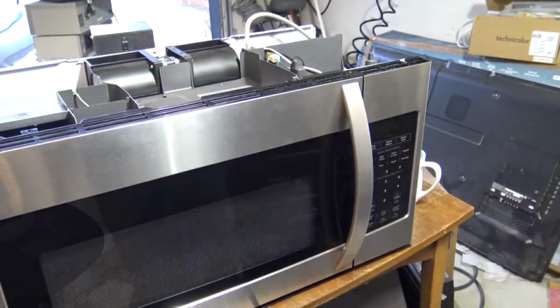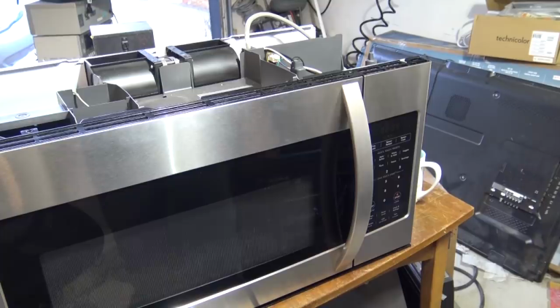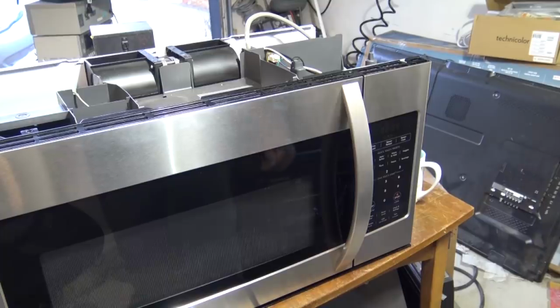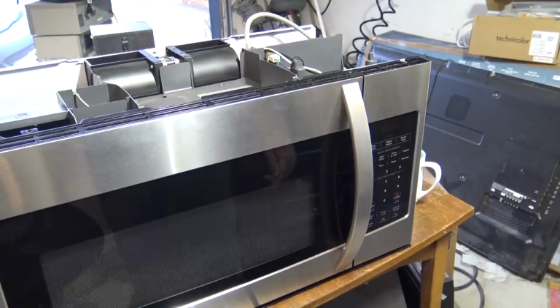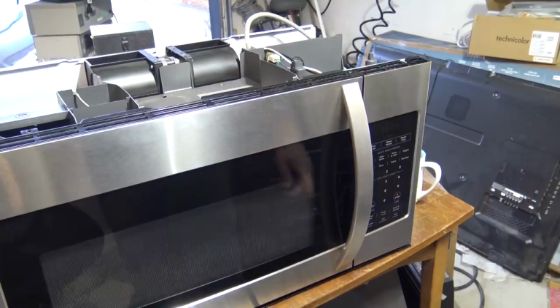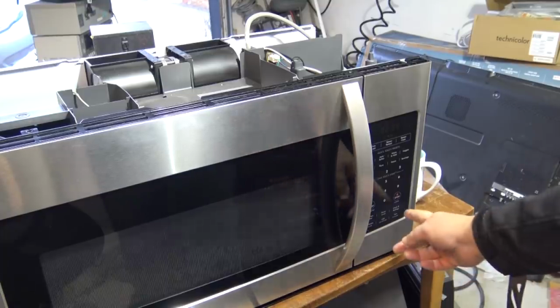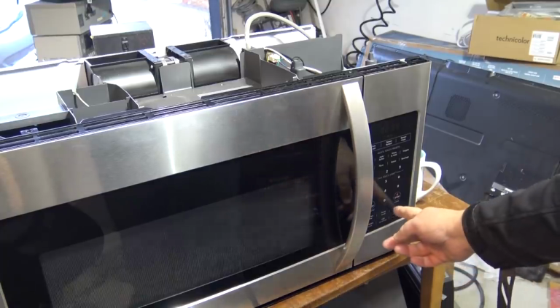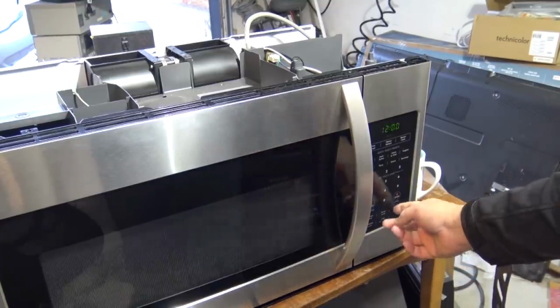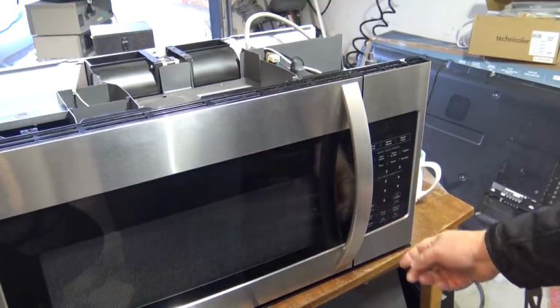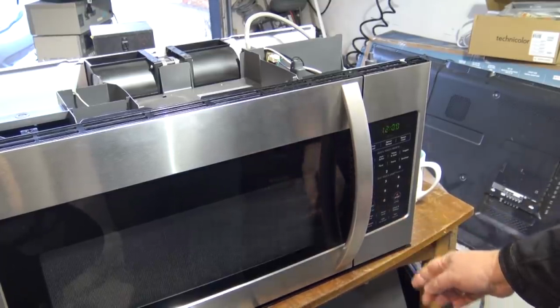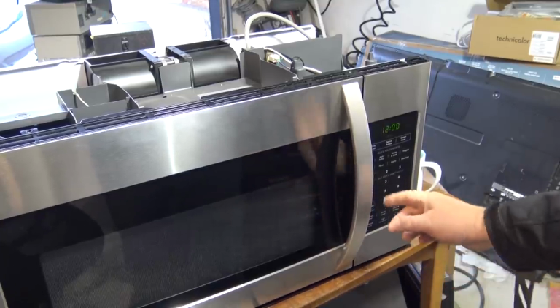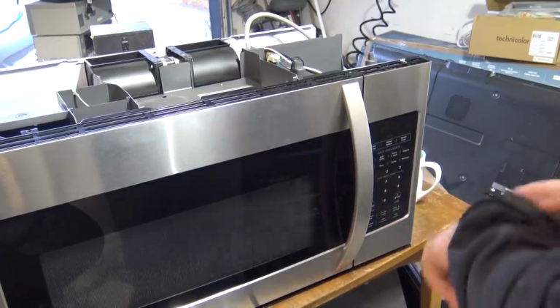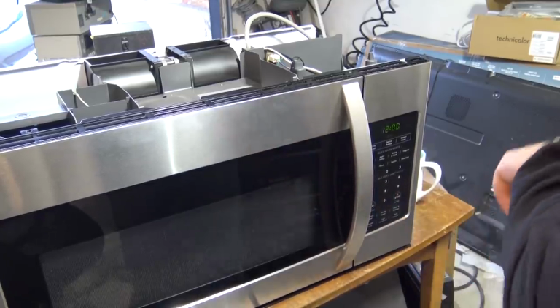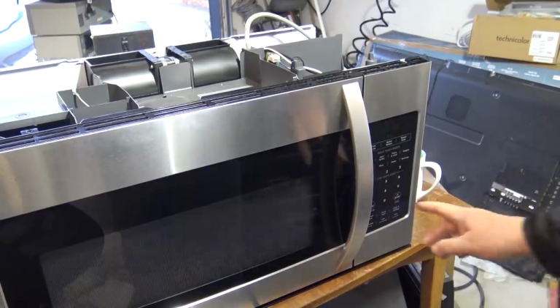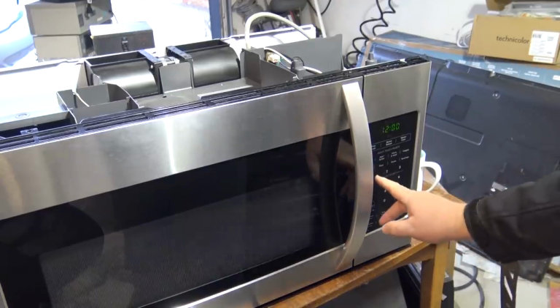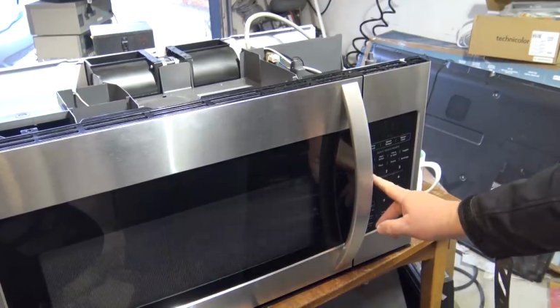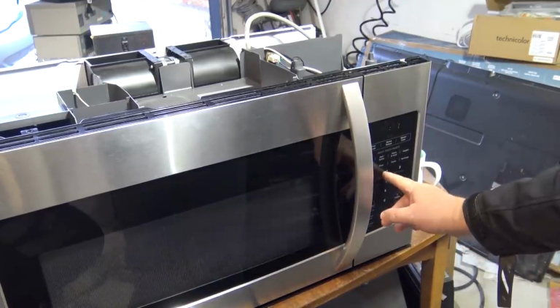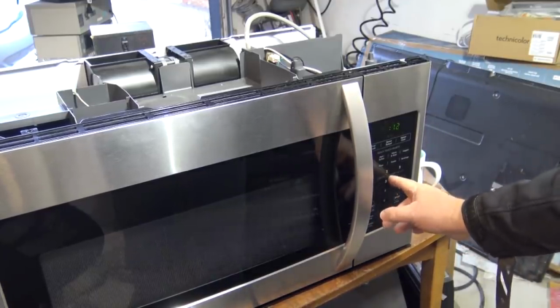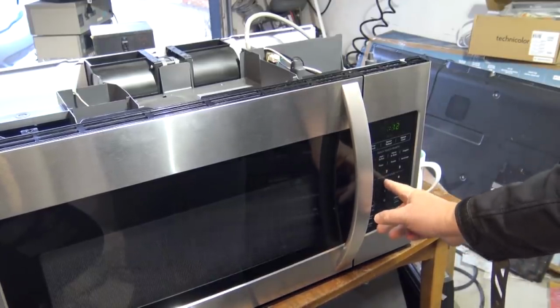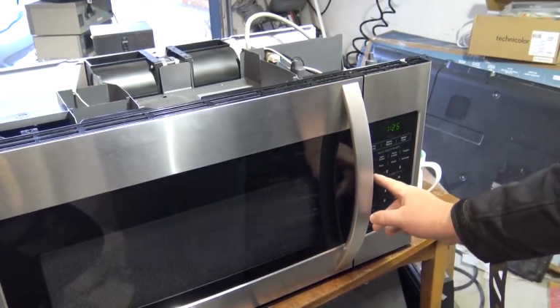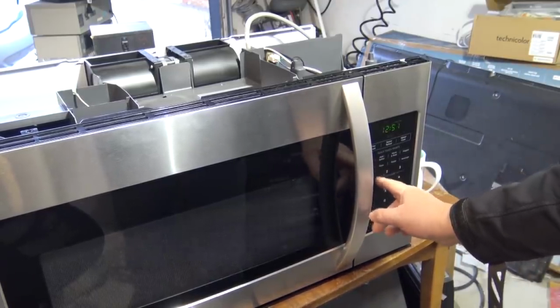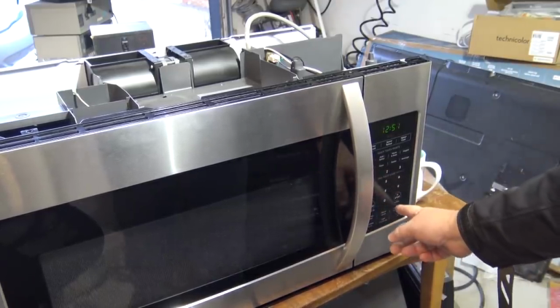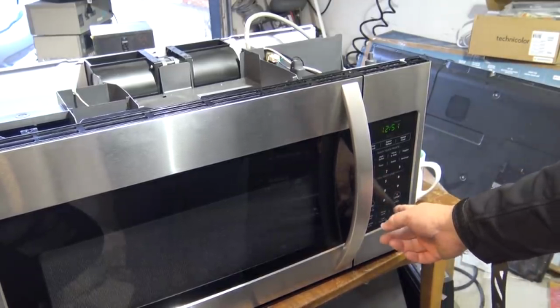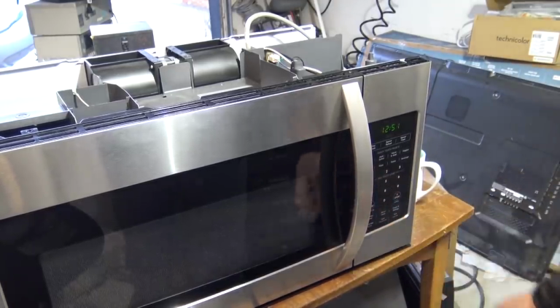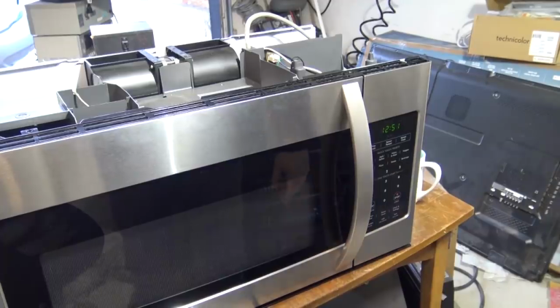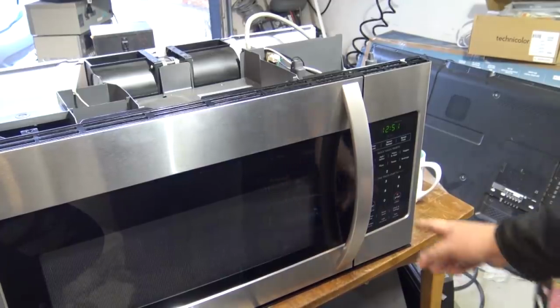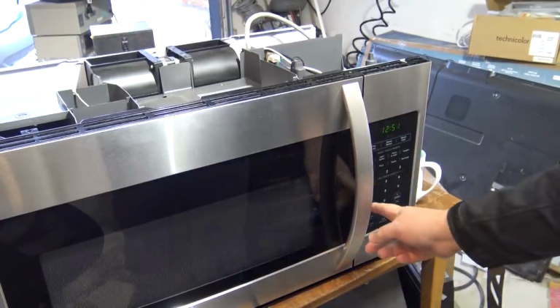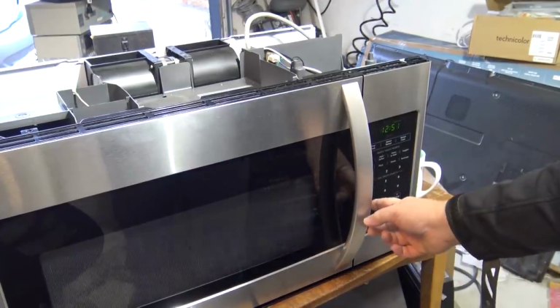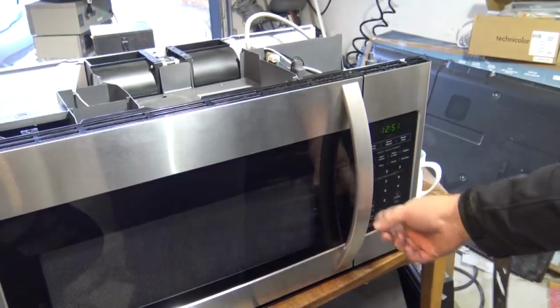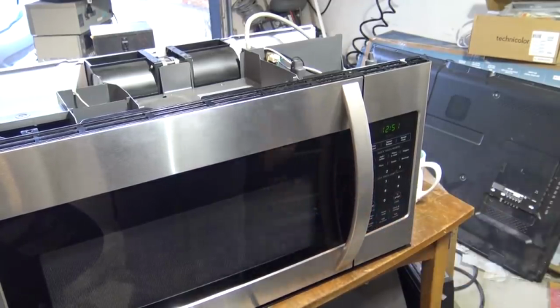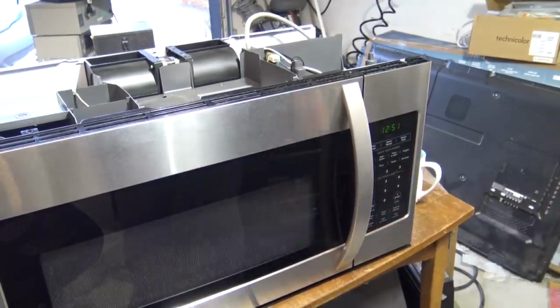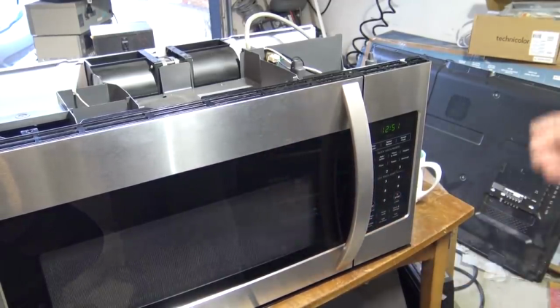How do we set the clock on this thing? Clock settings - 12:51 - there we go, press start. That's how you set the clock. That's done.